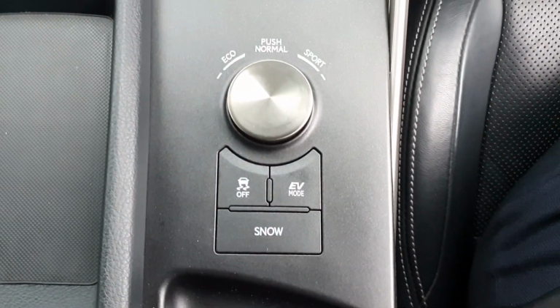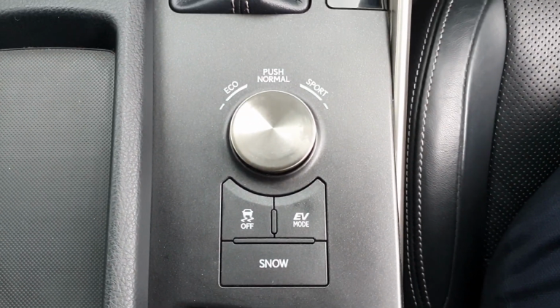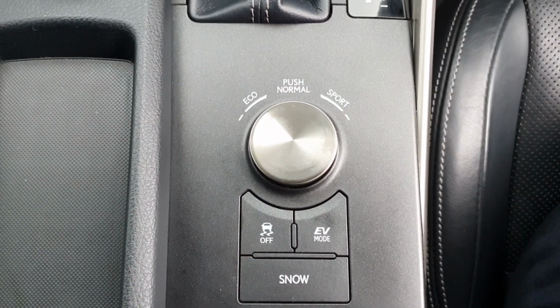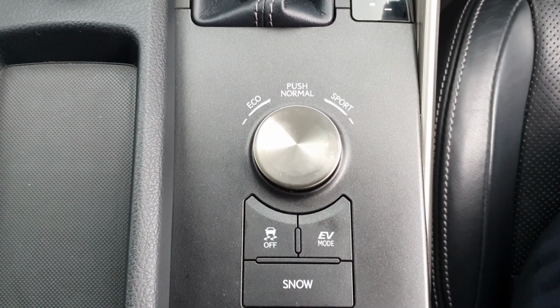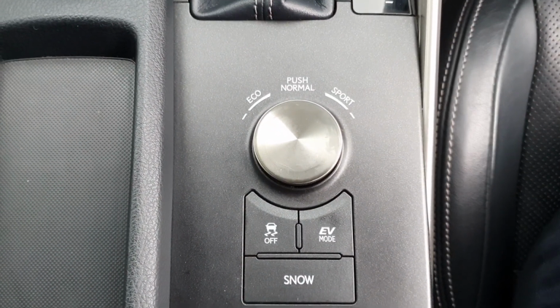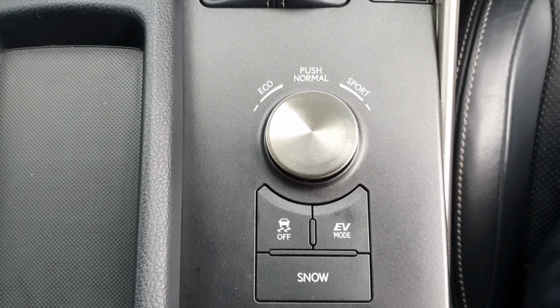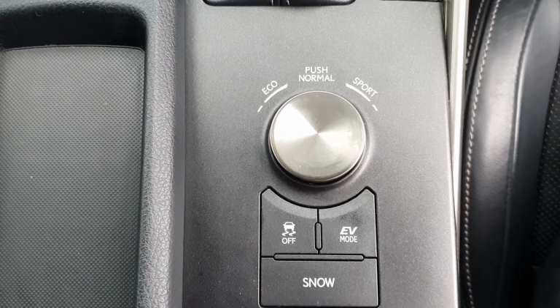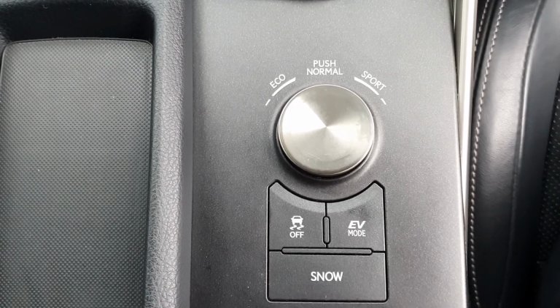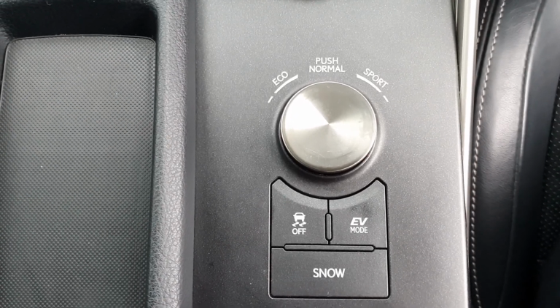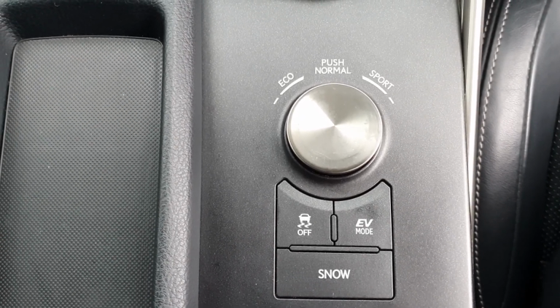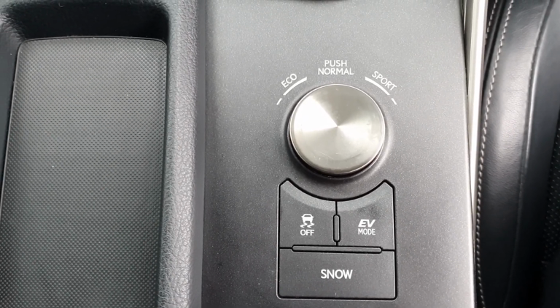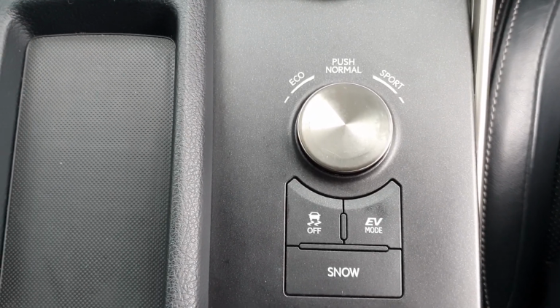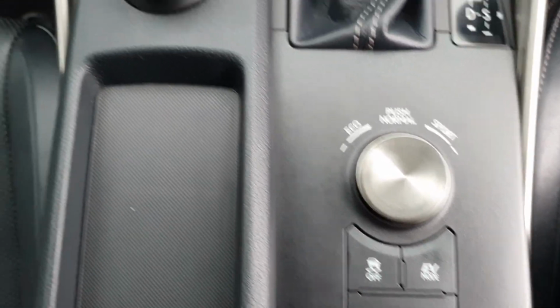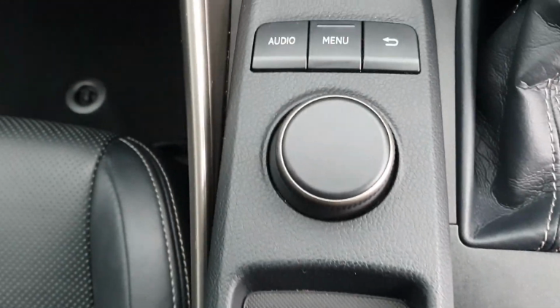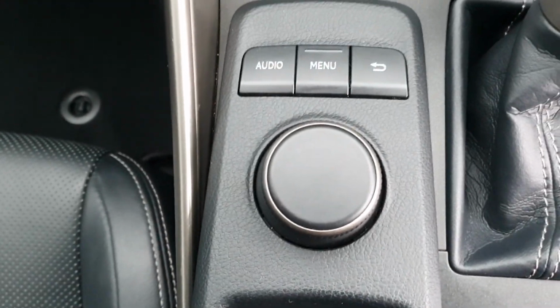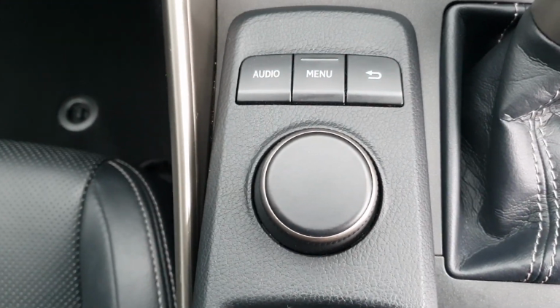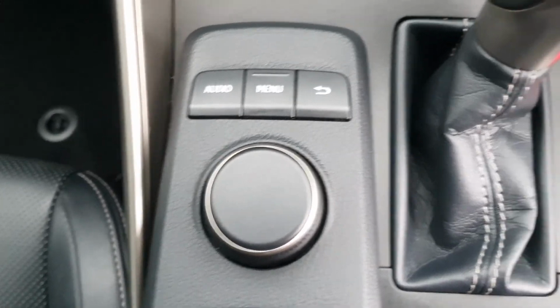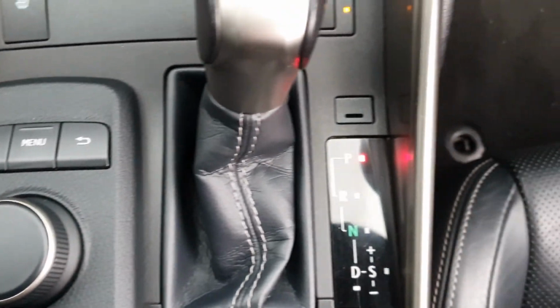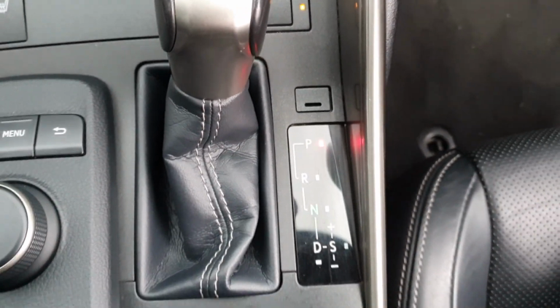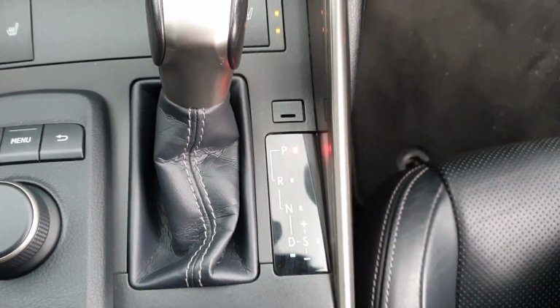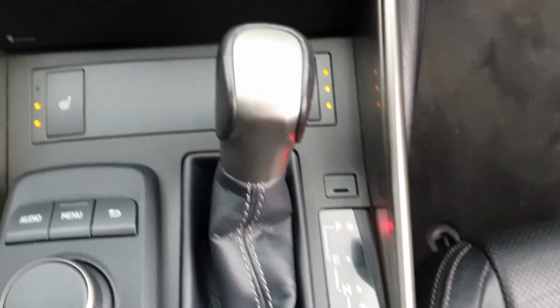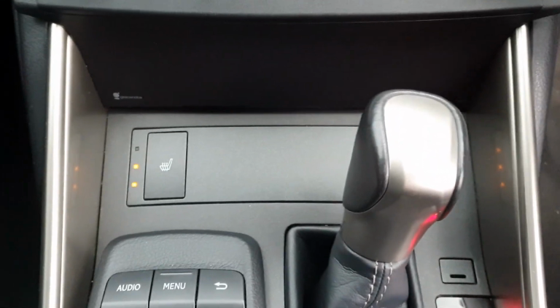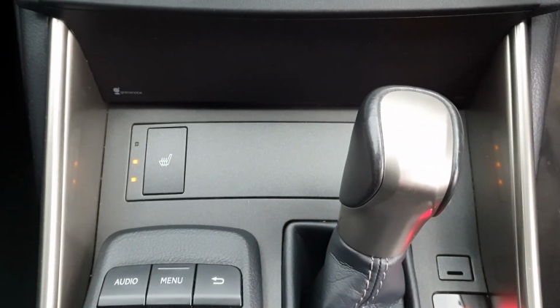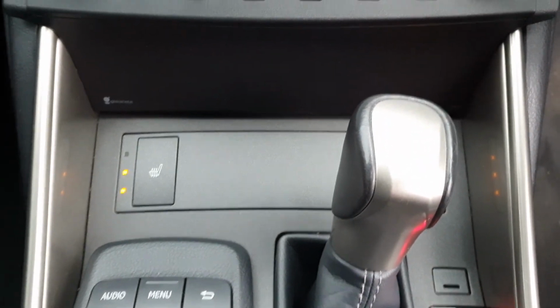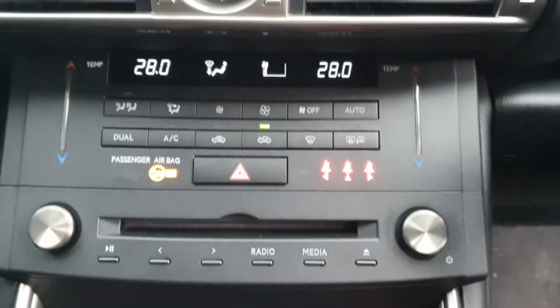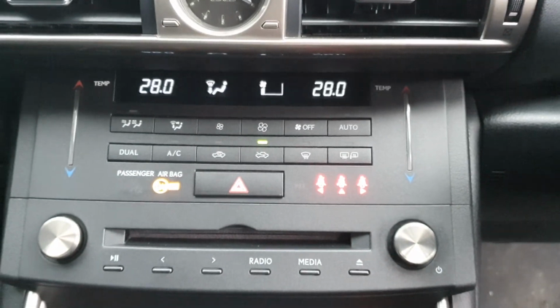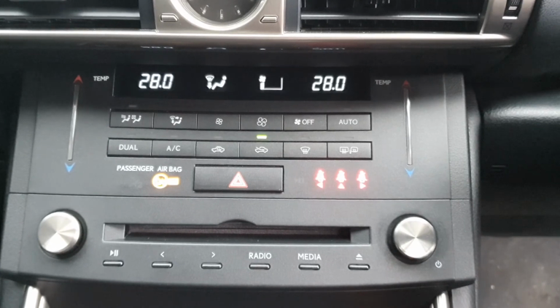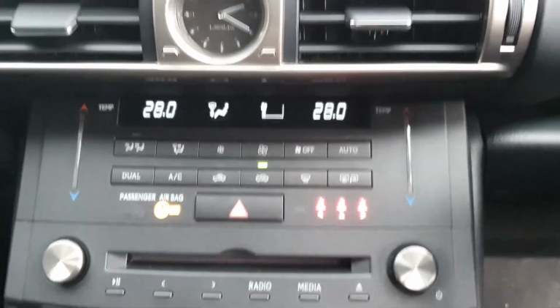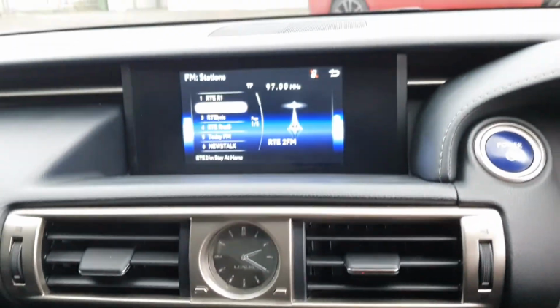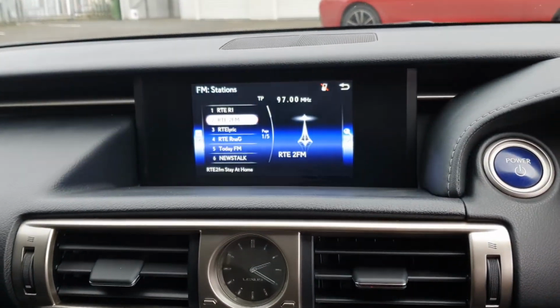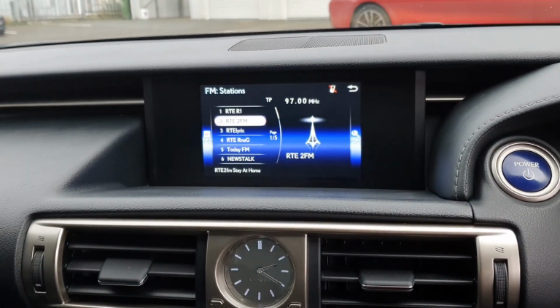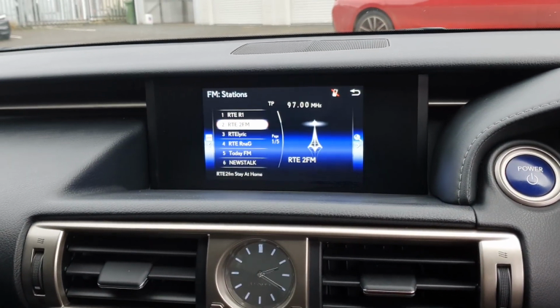Your different vehicle drive settings: eco, normal, and sport, traction control, EV mode and snow settings, your multimedia command center, your automatic transmission, heated seats, dual climate control, and your multimedia display unit.